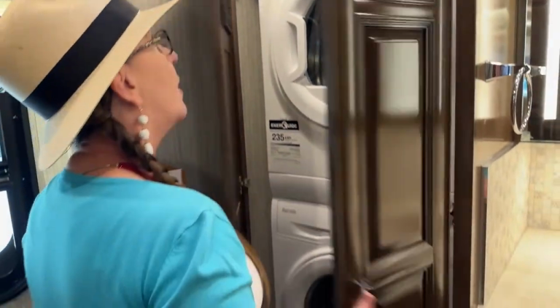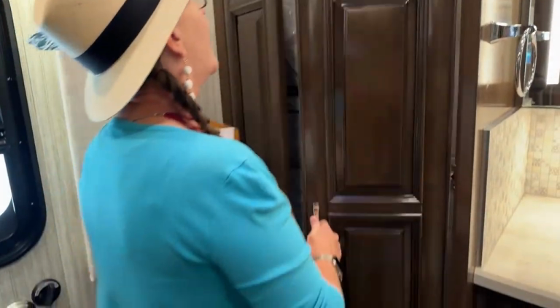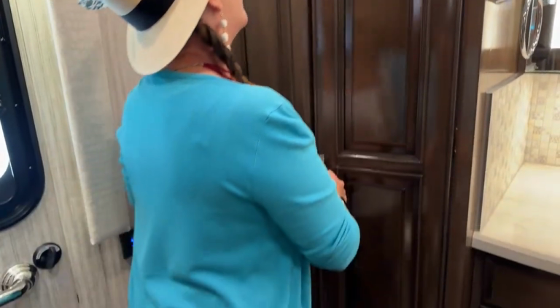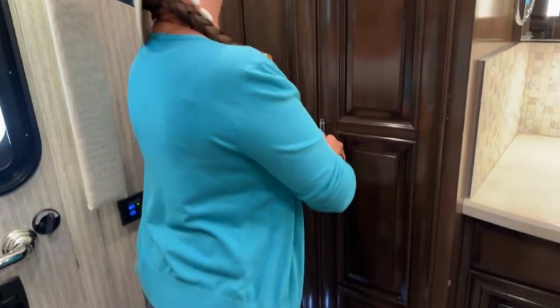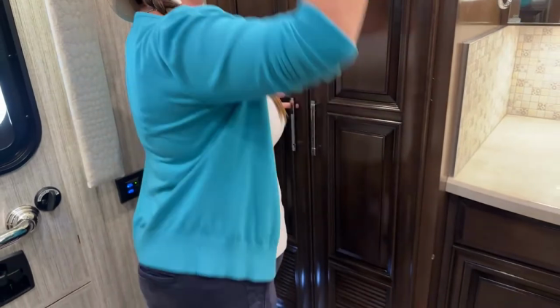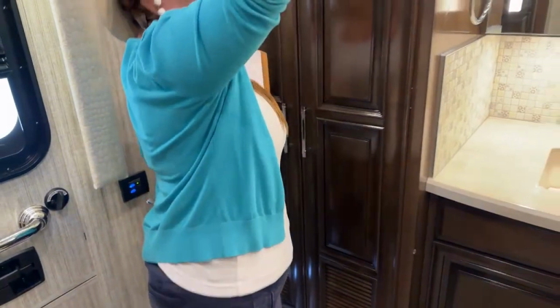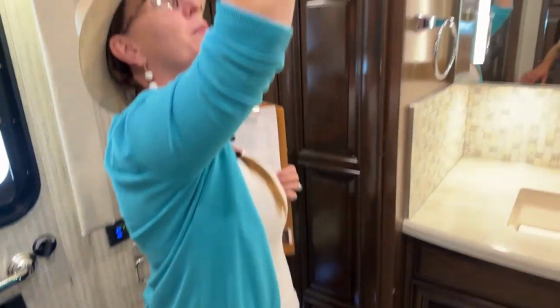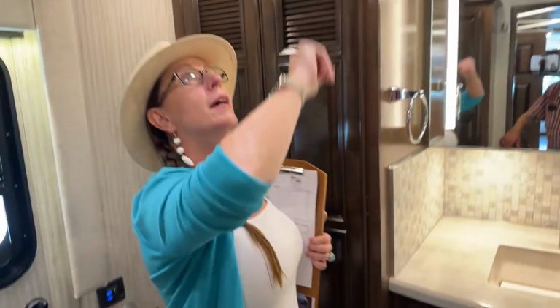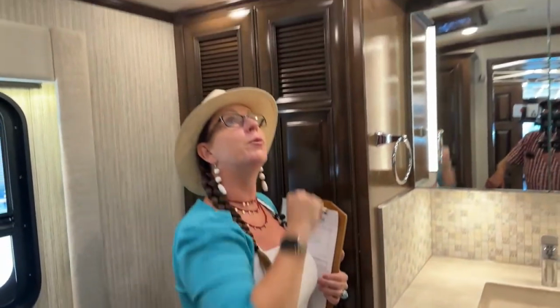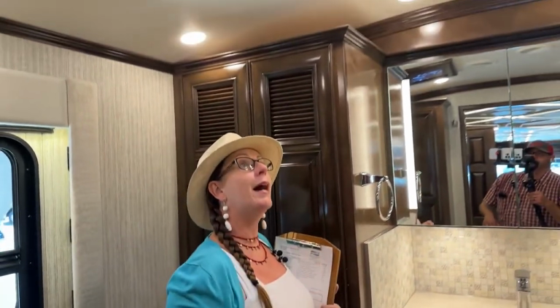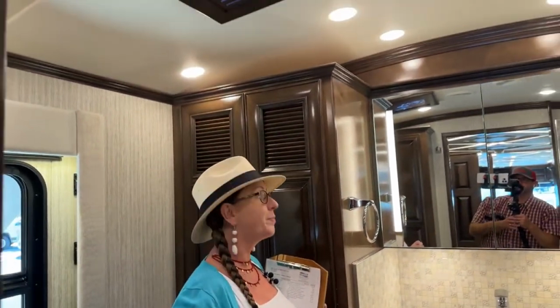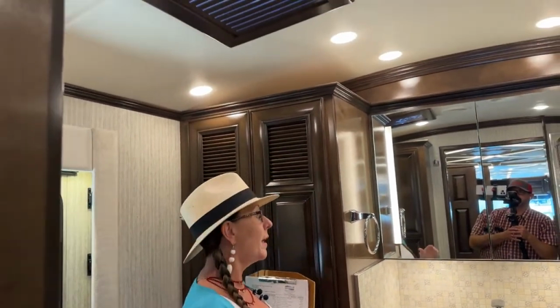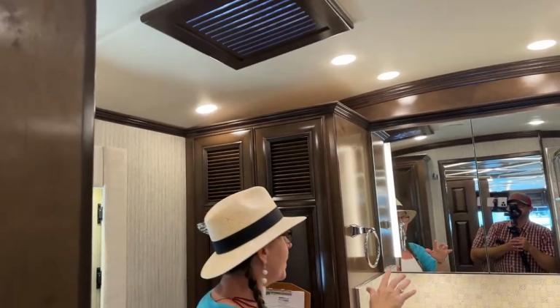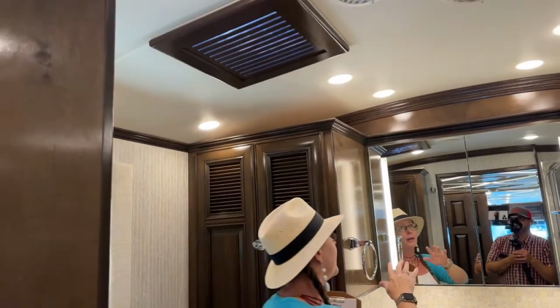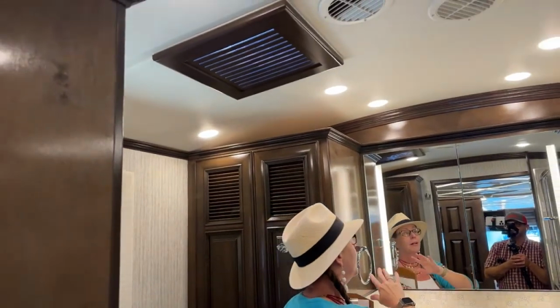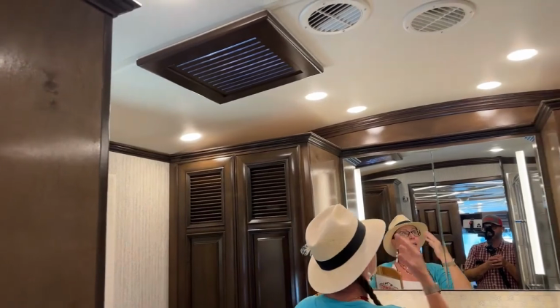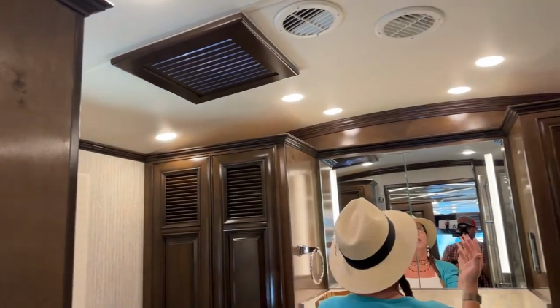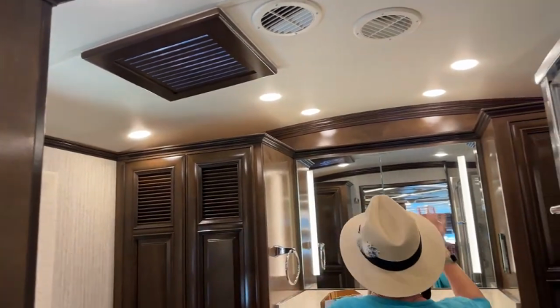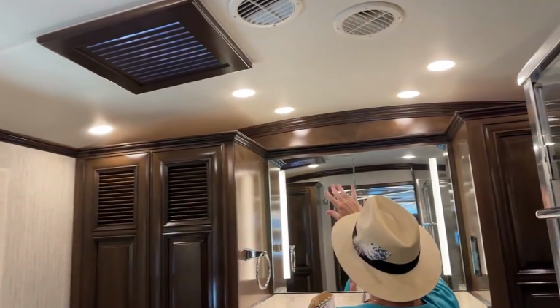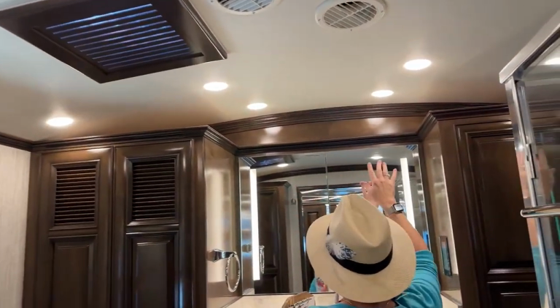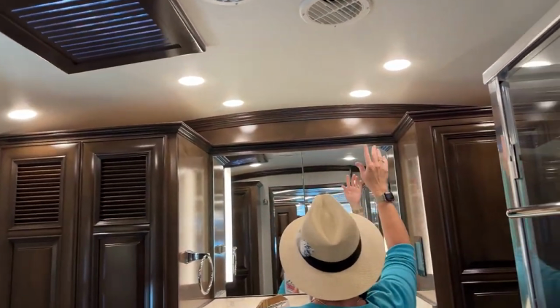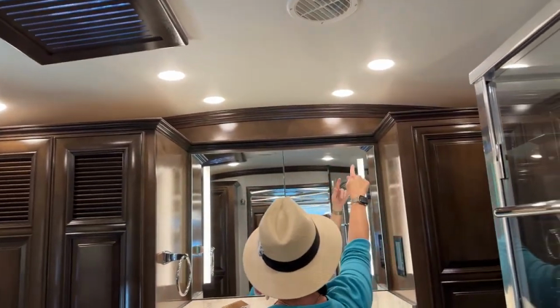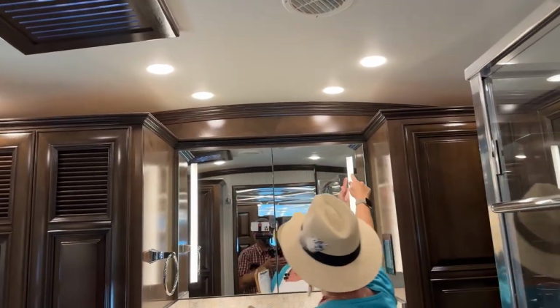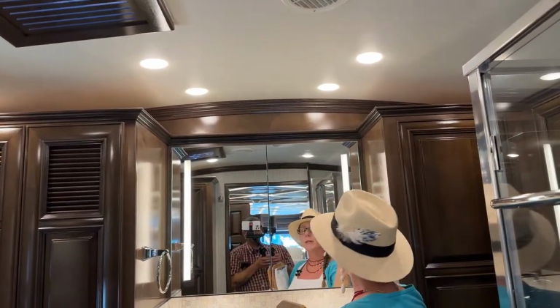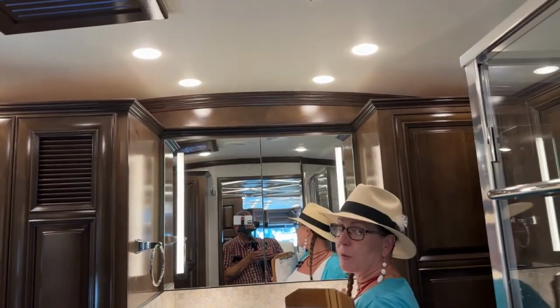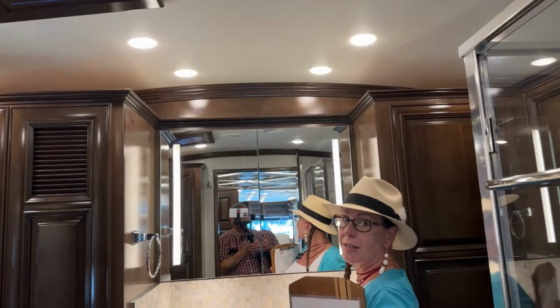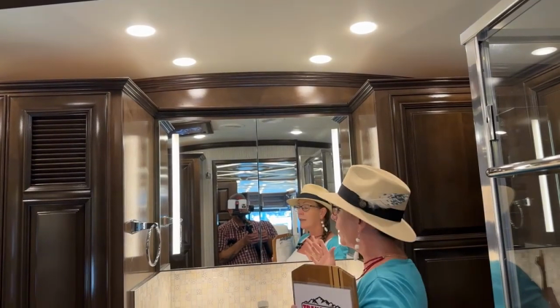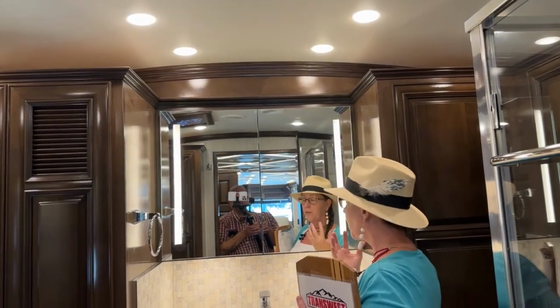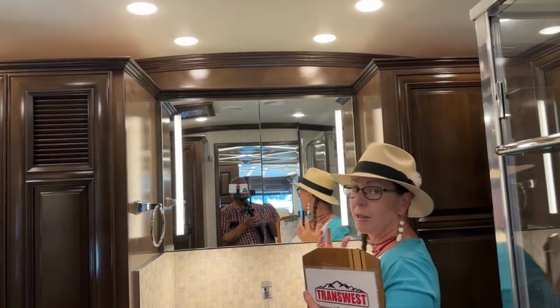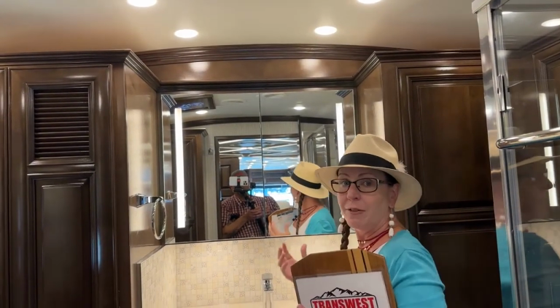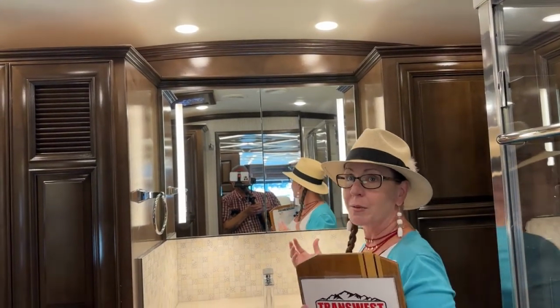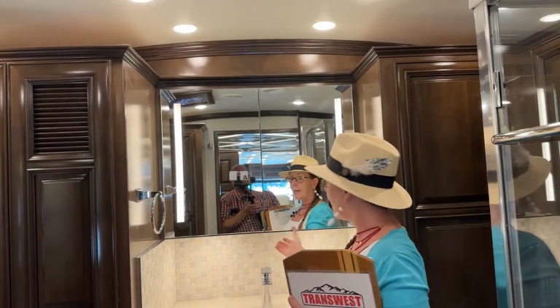We also have fans in both our mid and rear bath. In the Mountaineer, you'll have in-mirror lighting, which I think is a really nice feature if you'd like to be able to do your makeup.